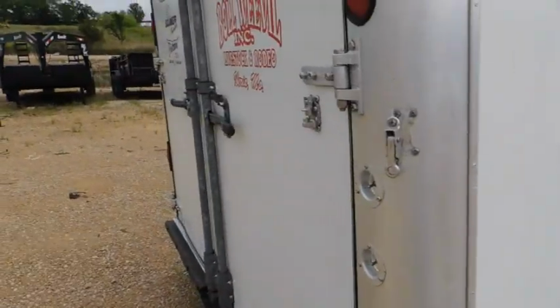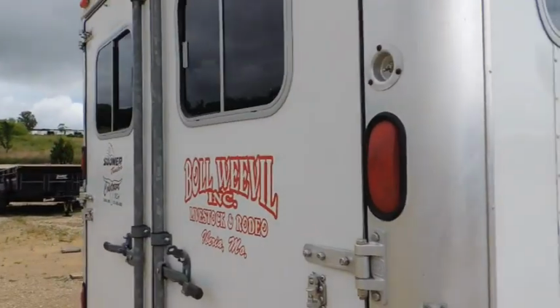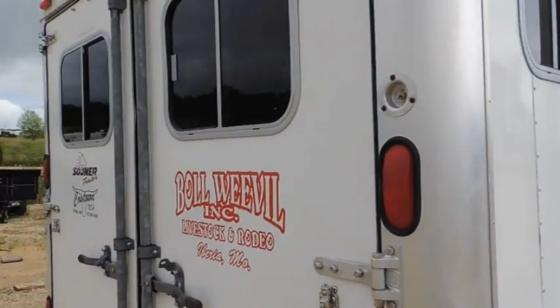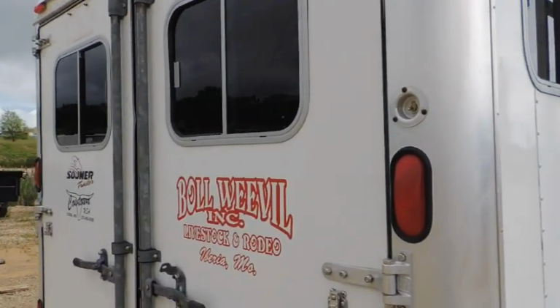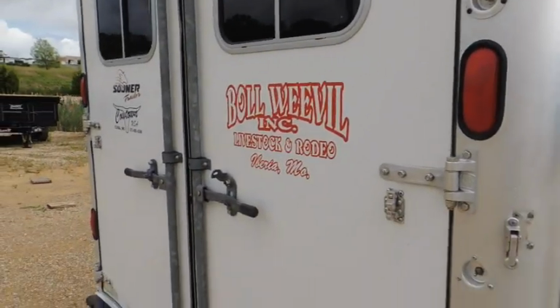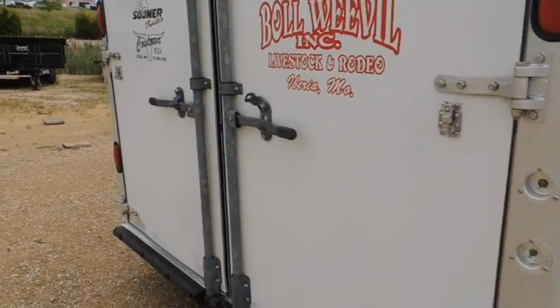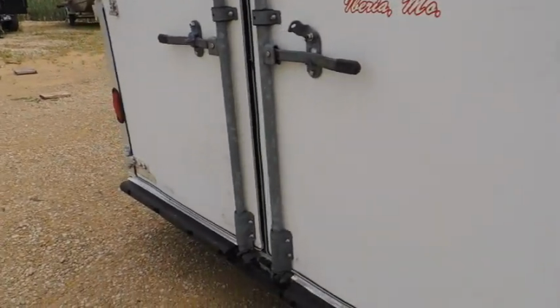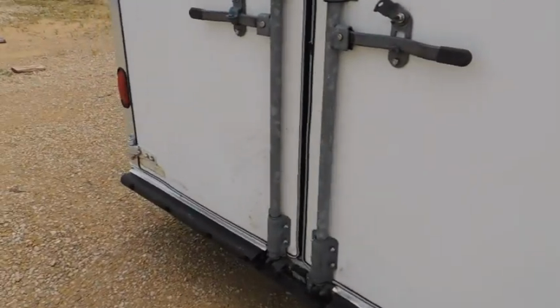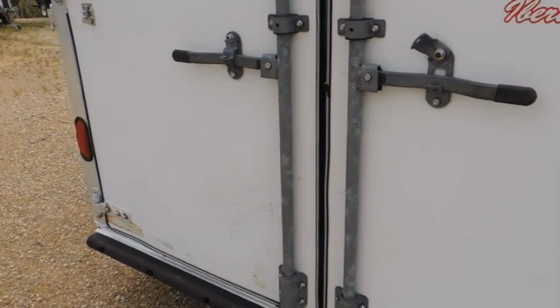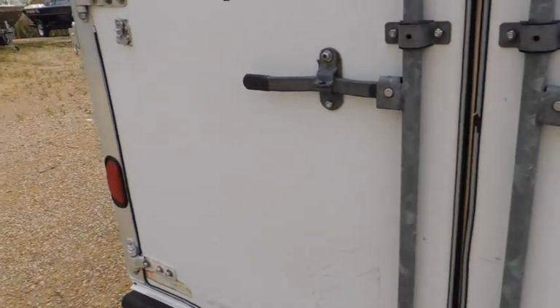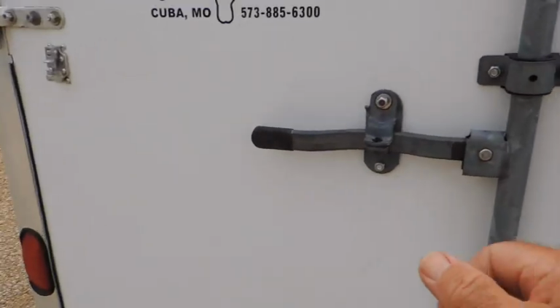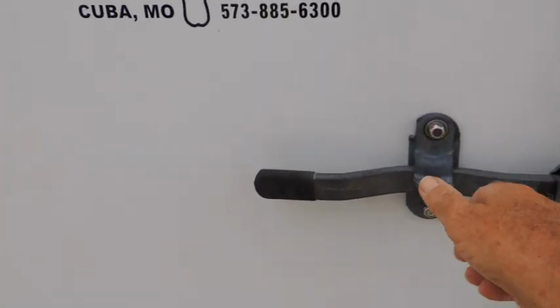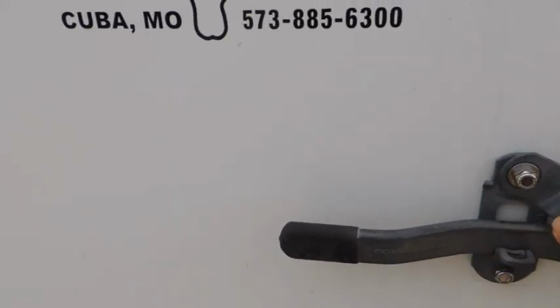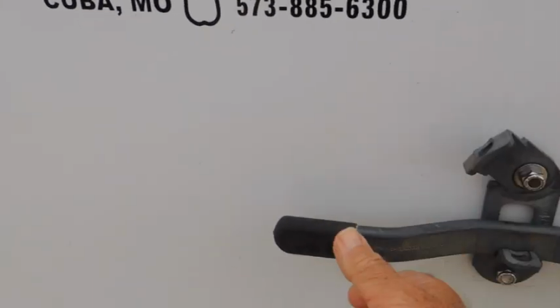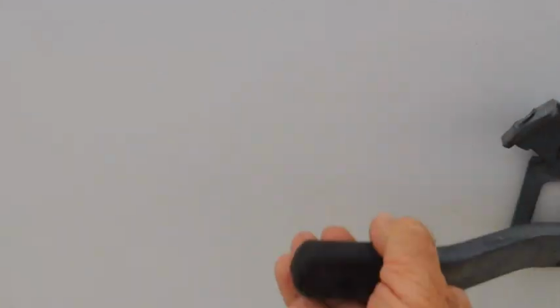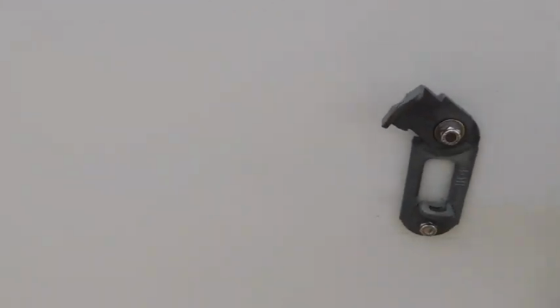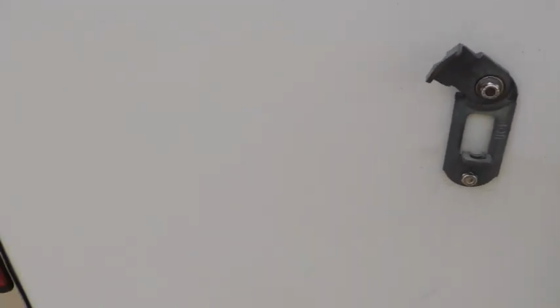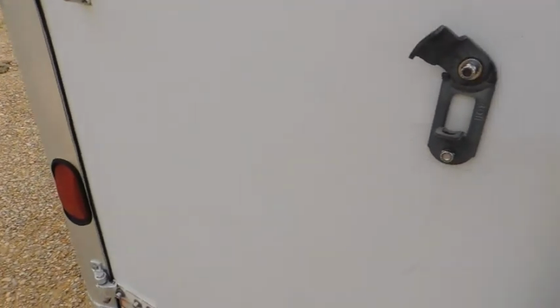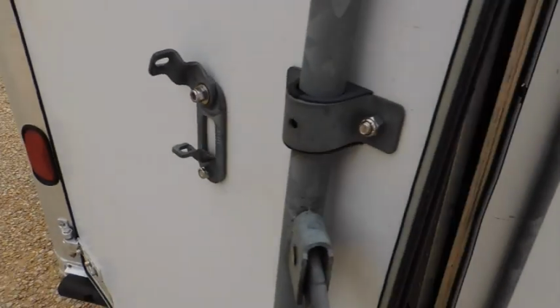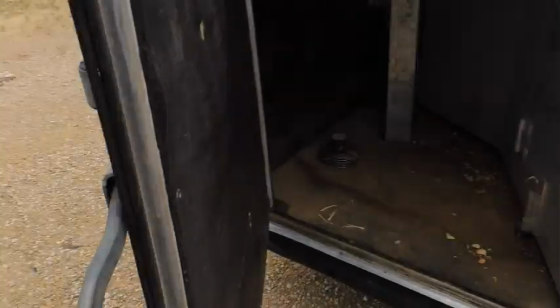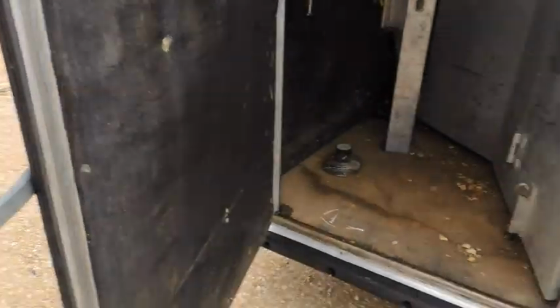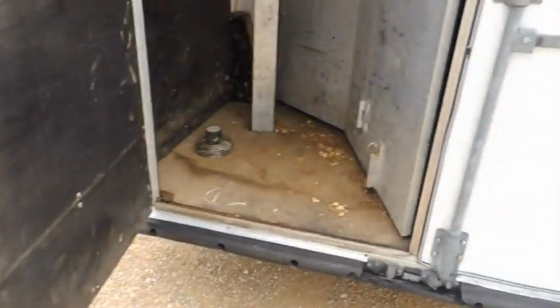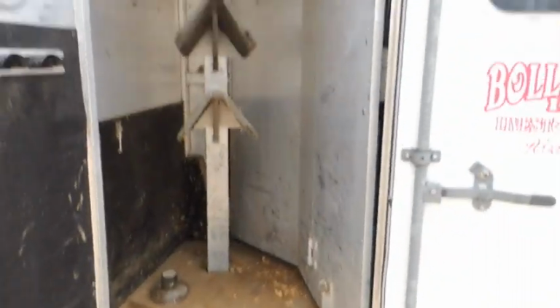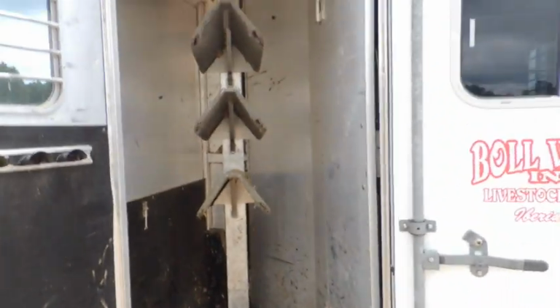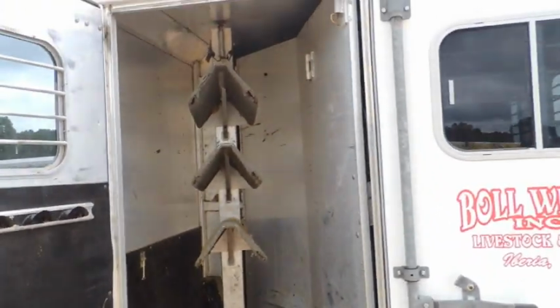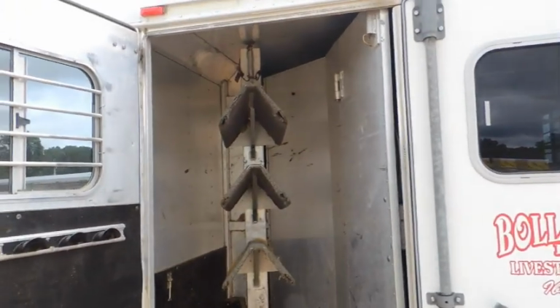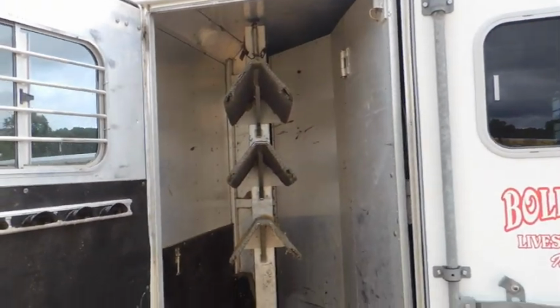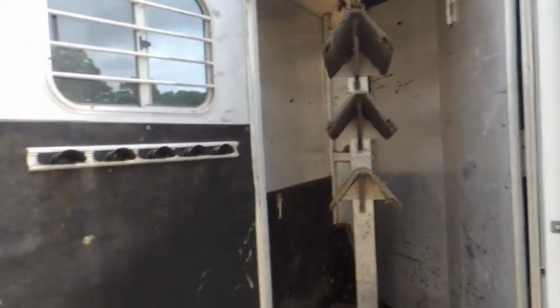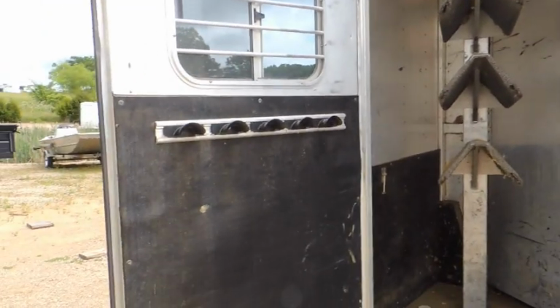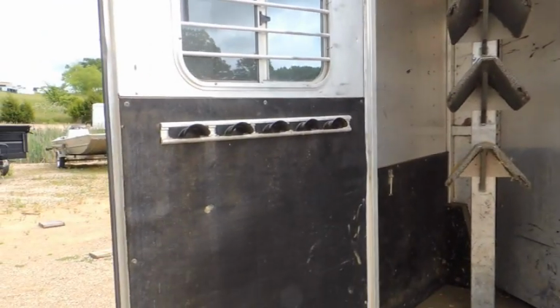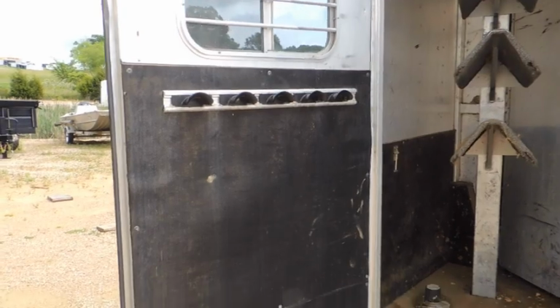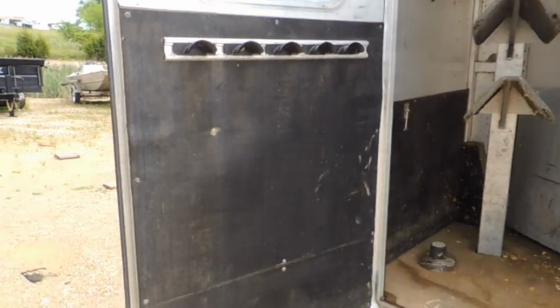Coming around to the back side, open it up for your rear tack. You have three saddle racks there and some more bridal hooks here.